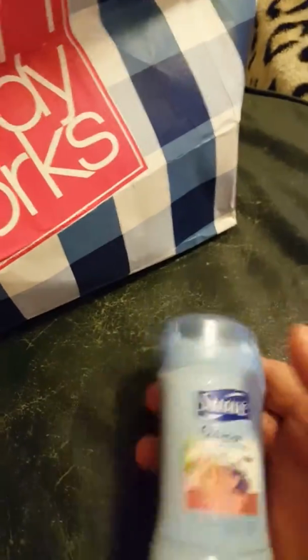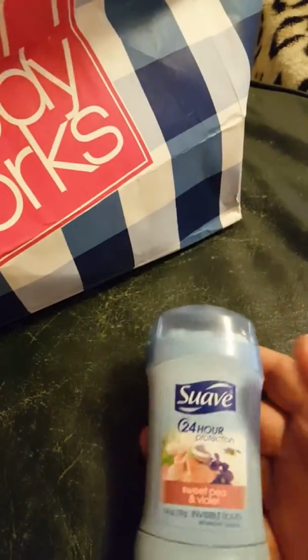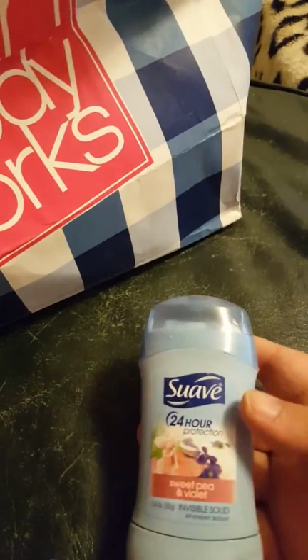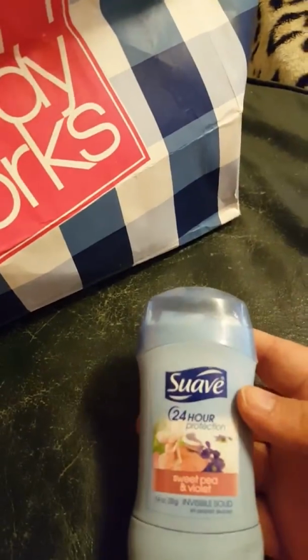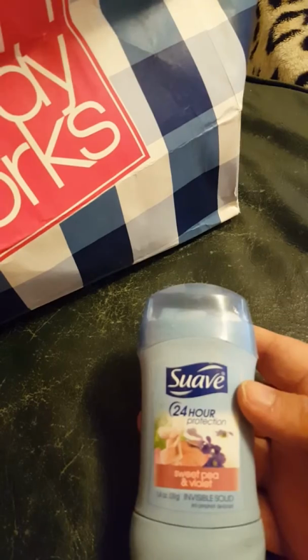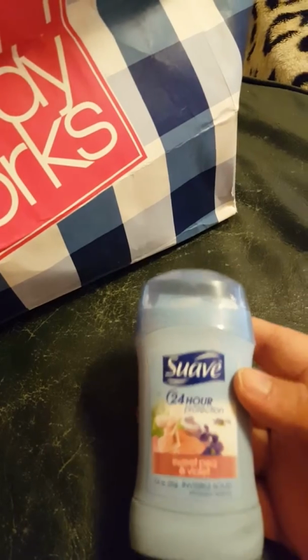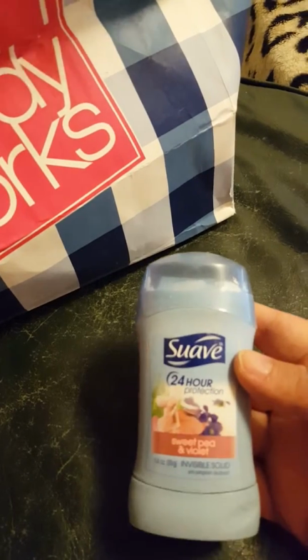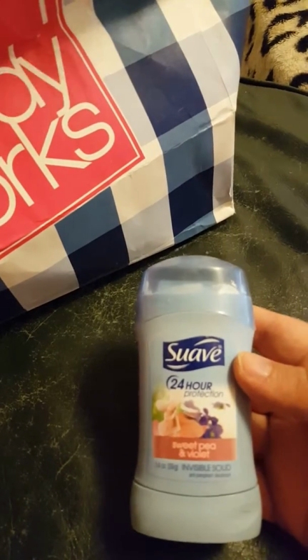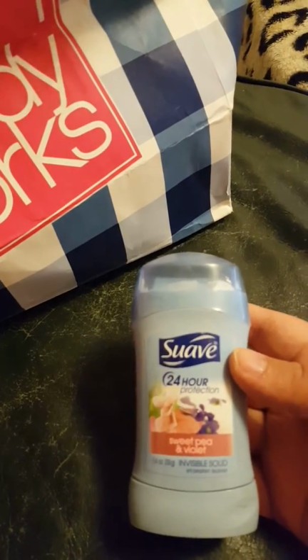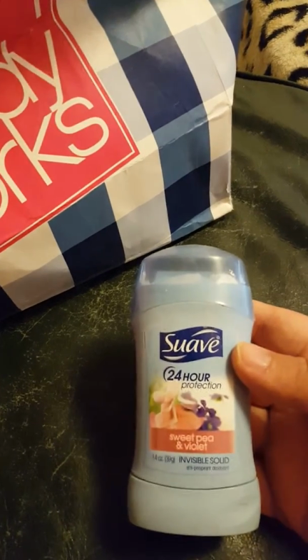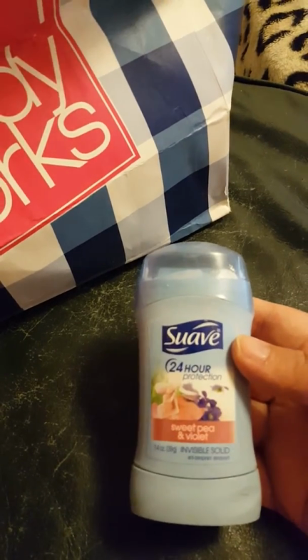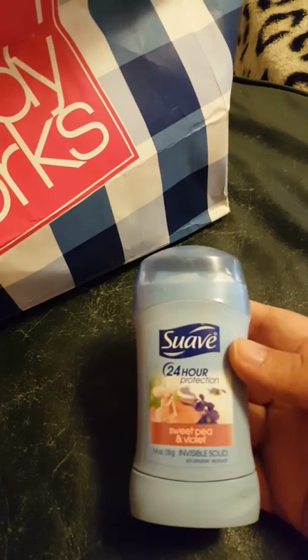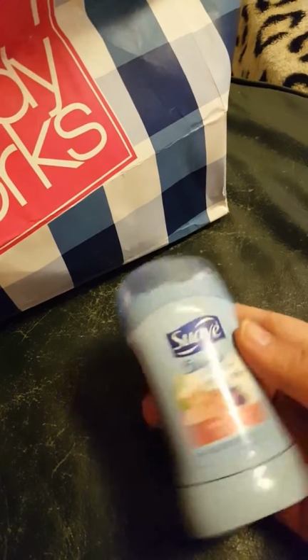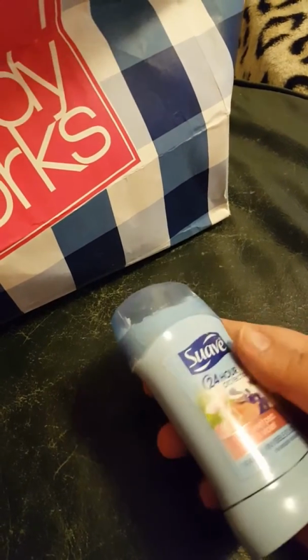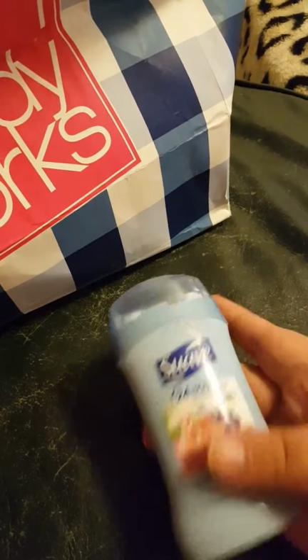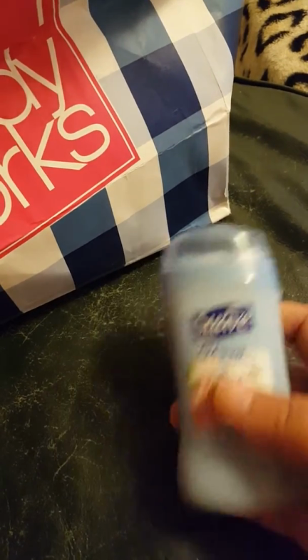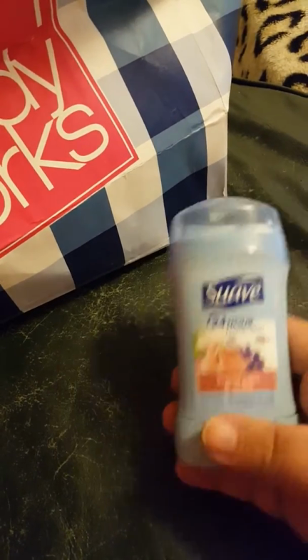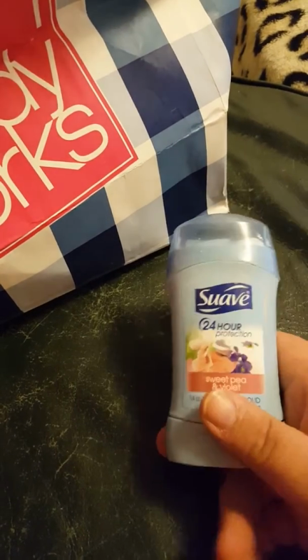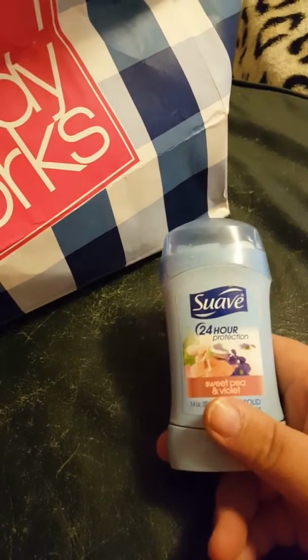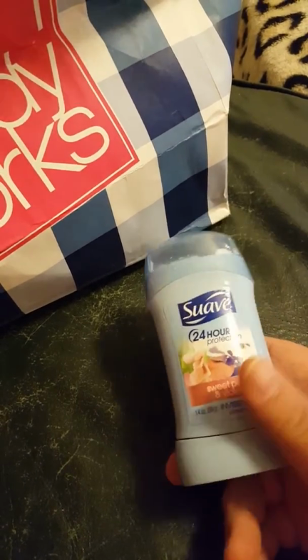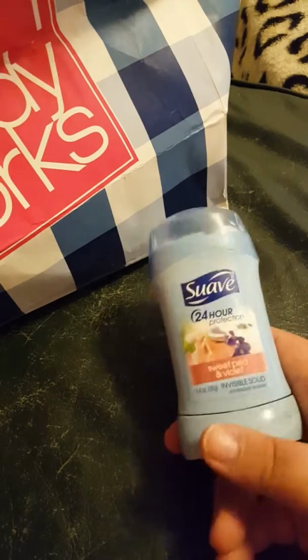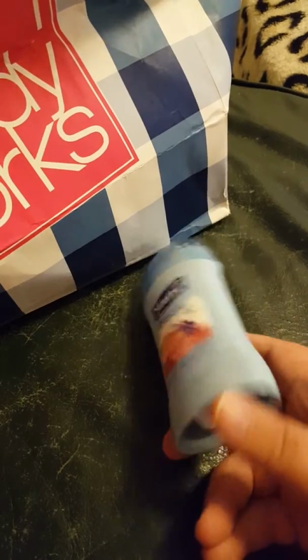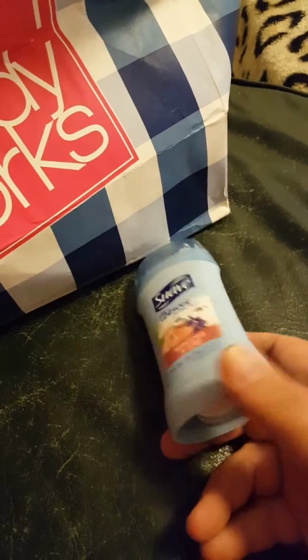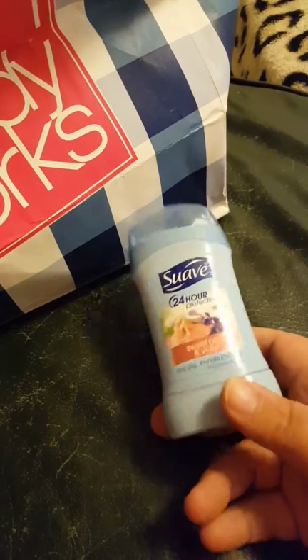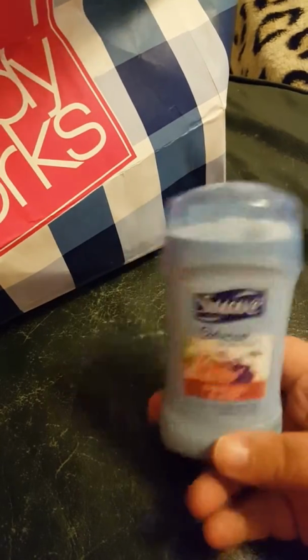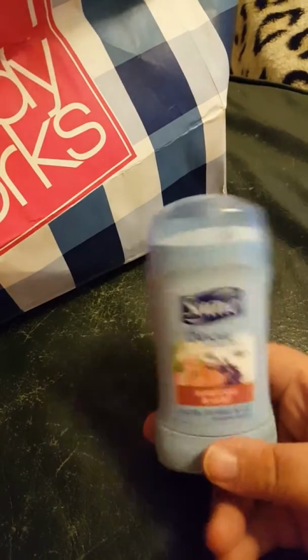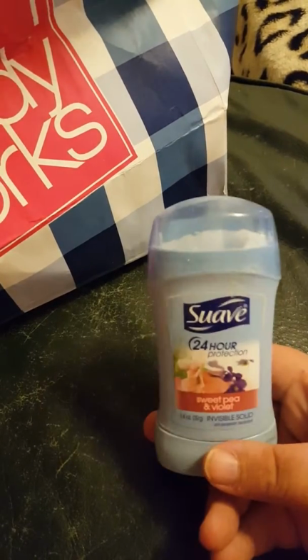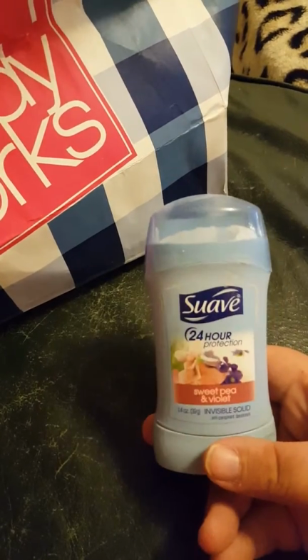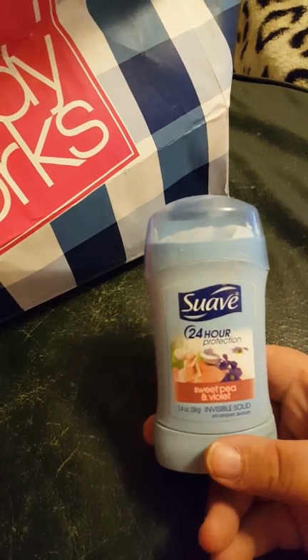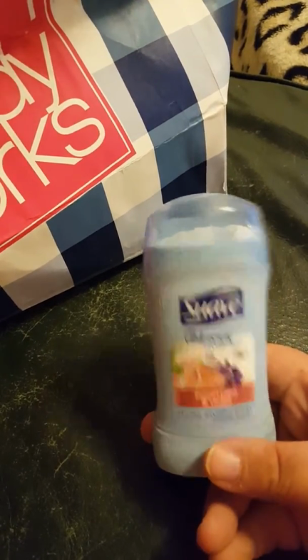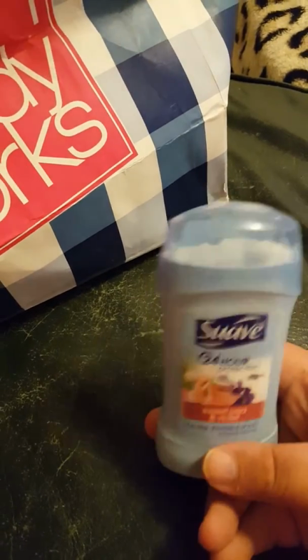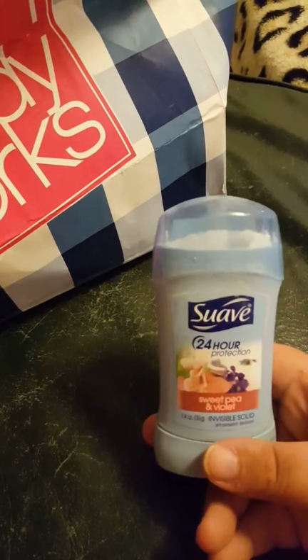Another deodorant — 24-hour protection, Sweet Pea and Violet. I will continue buying this because they're only 99 cents at Walmart, and so is the tropical one.